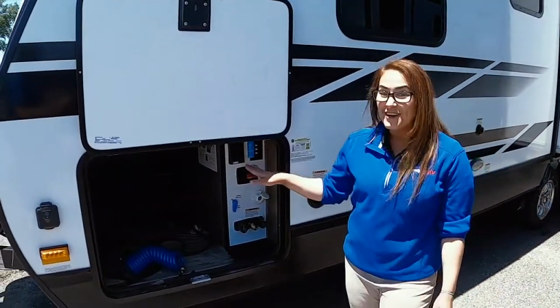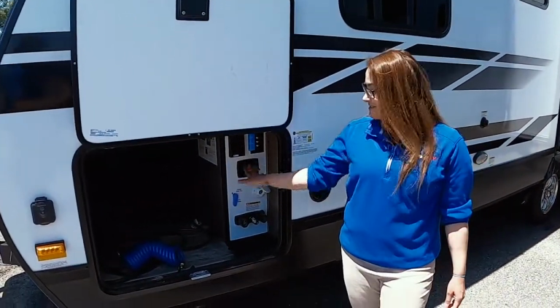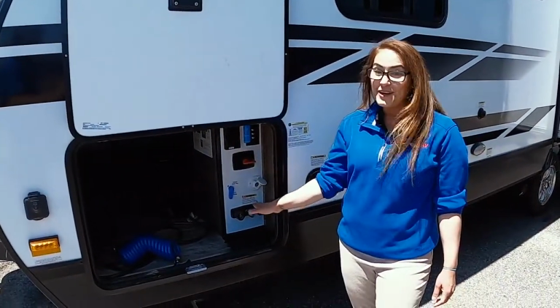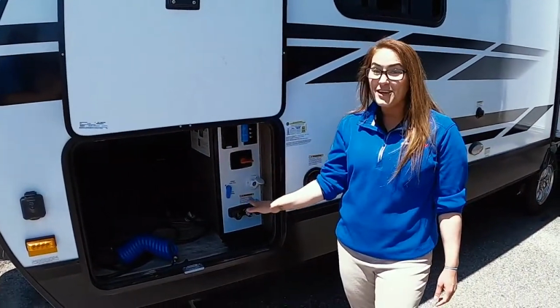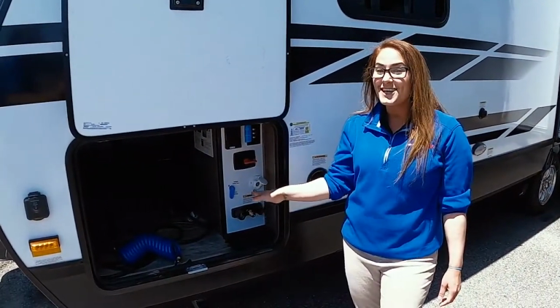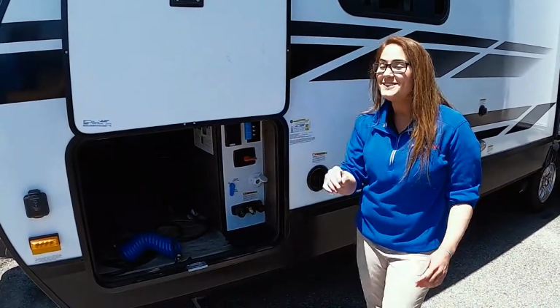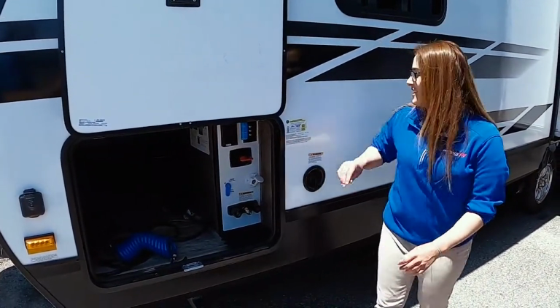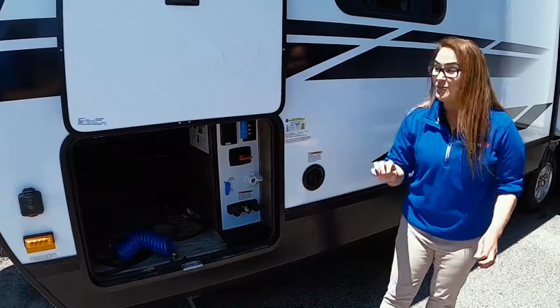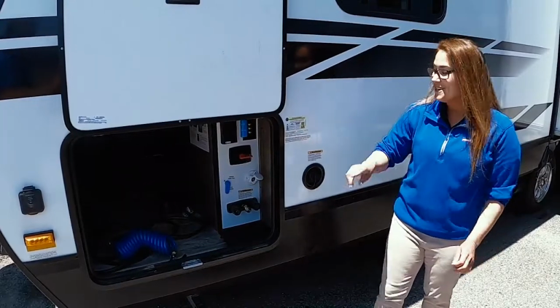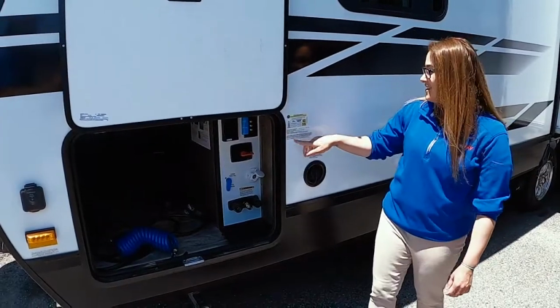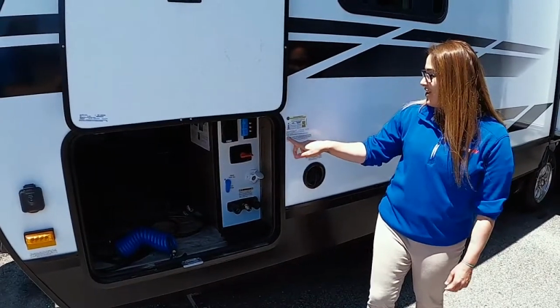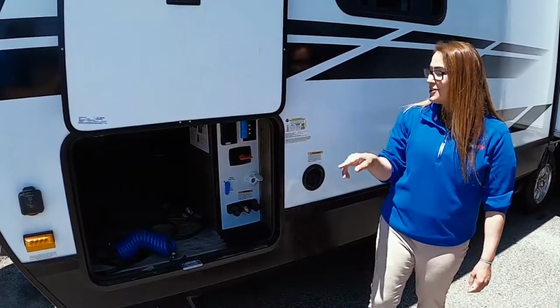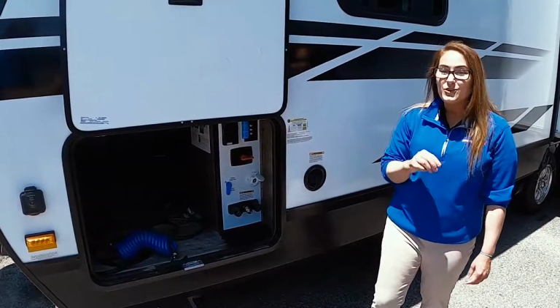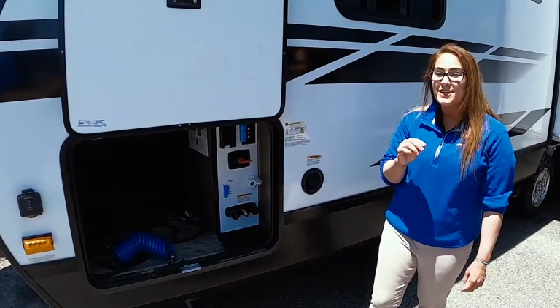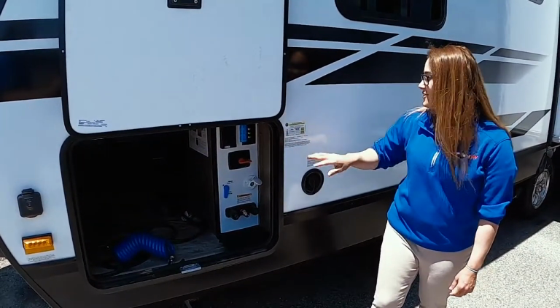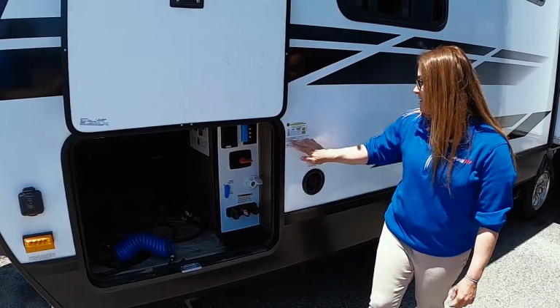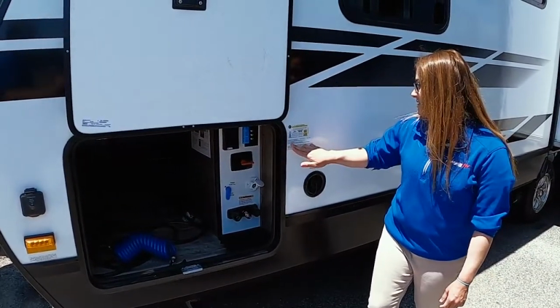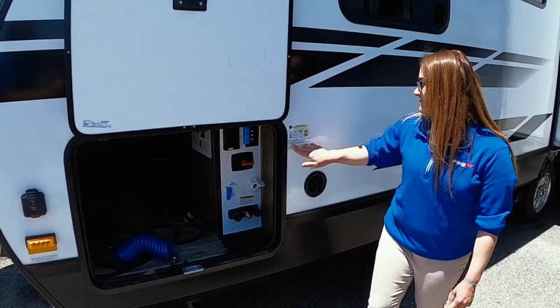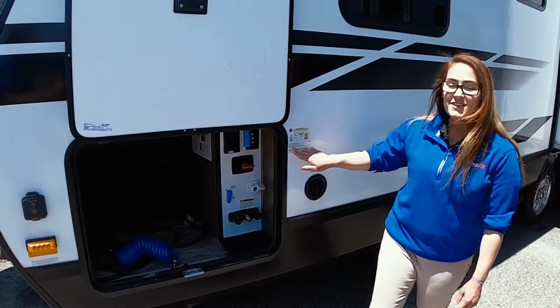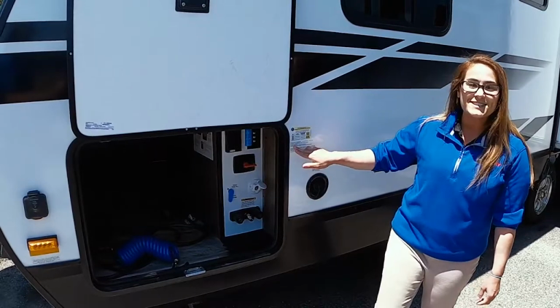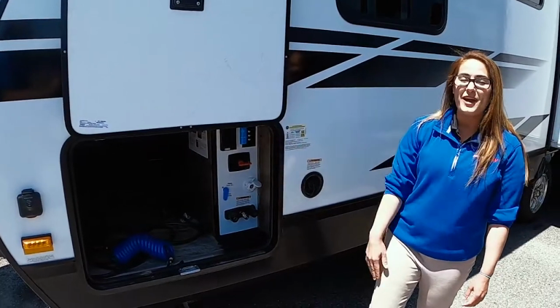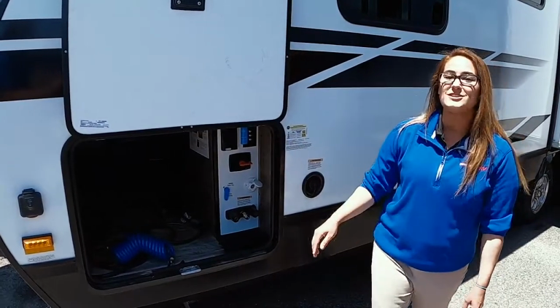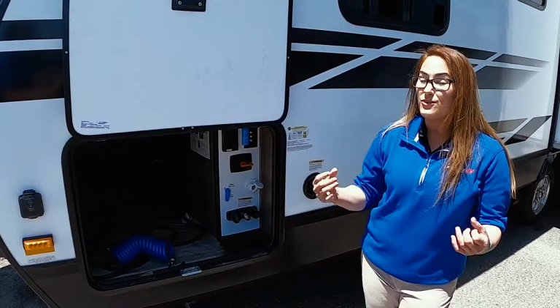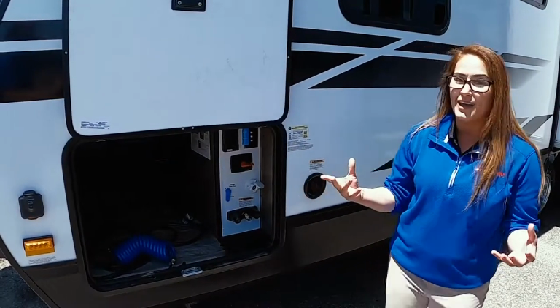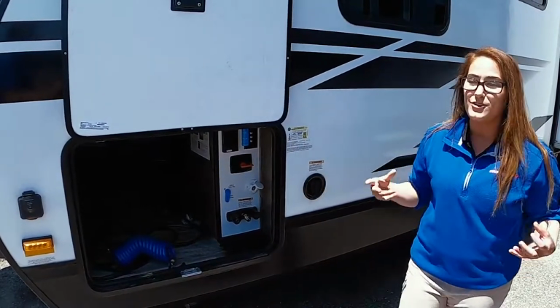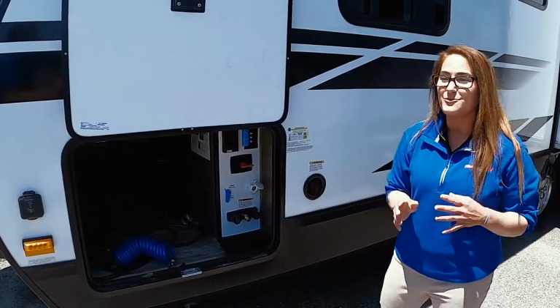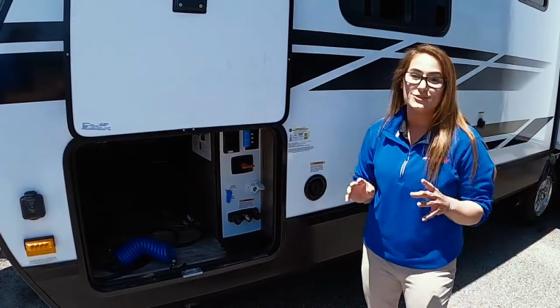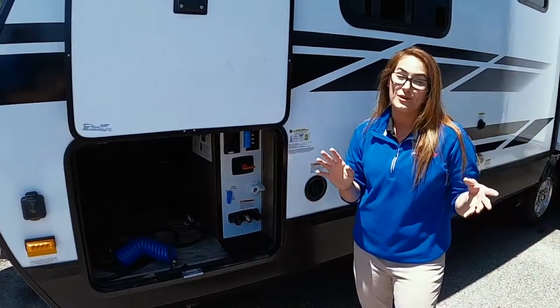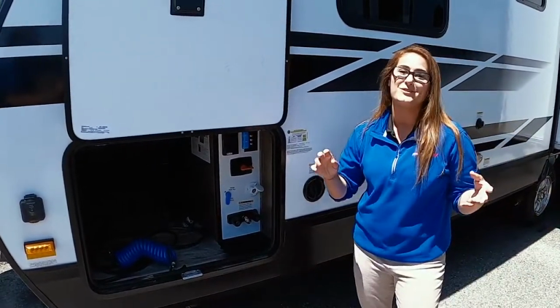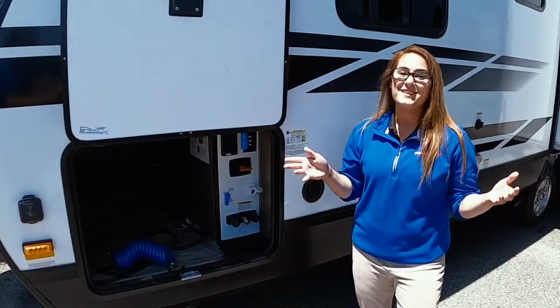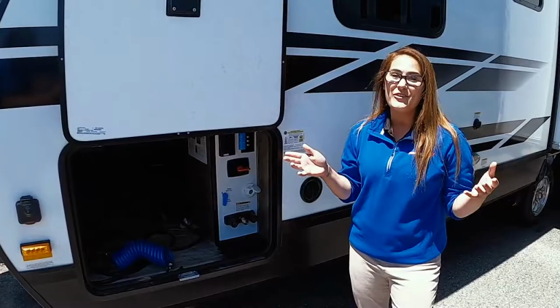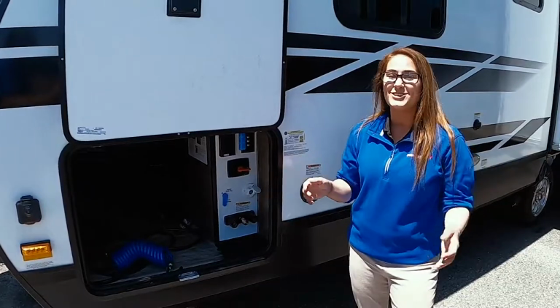Back right here, you have your docking station. And just before I forget — the unloaded vehicle weight rating is going to be 5,600 pounds. So you're really light. I knew that but I didn't want to misquote the number. Thank y'all for watching.